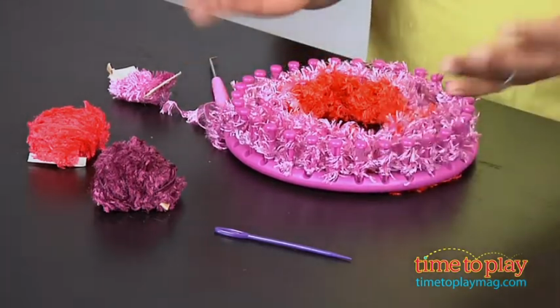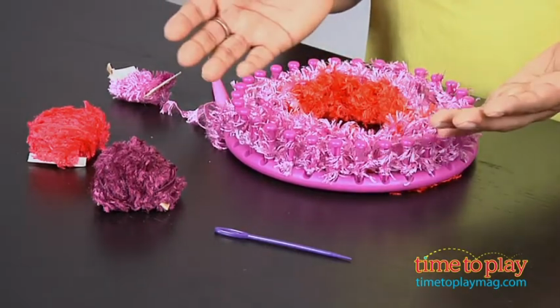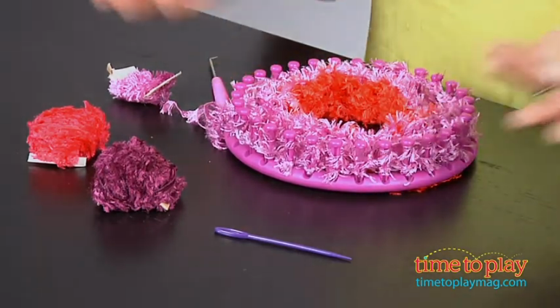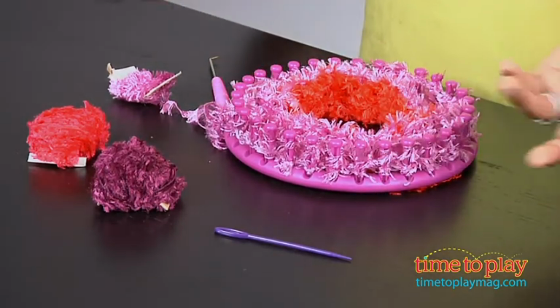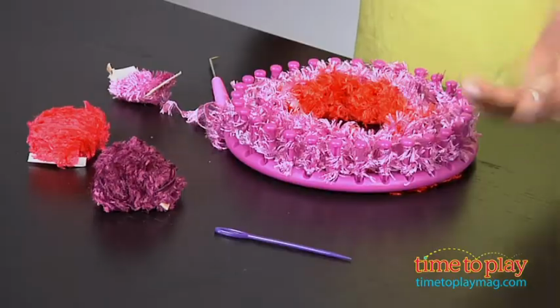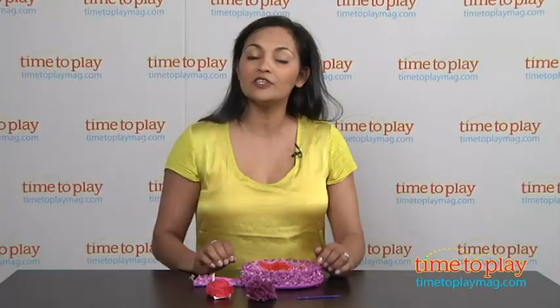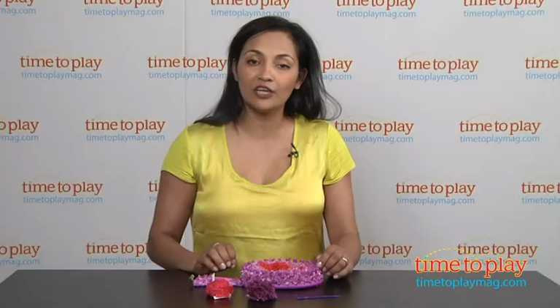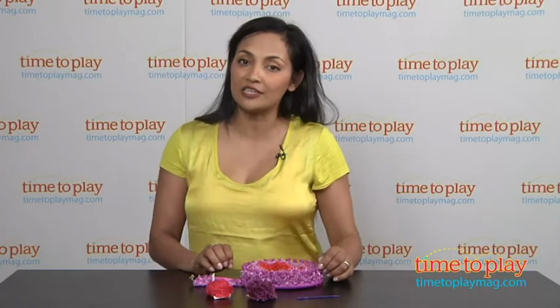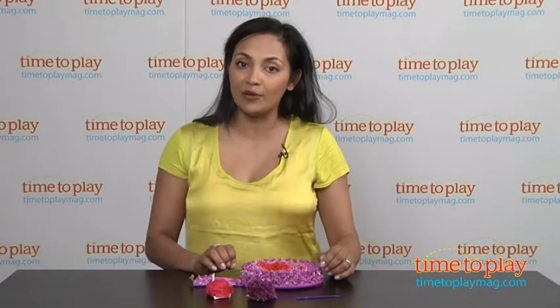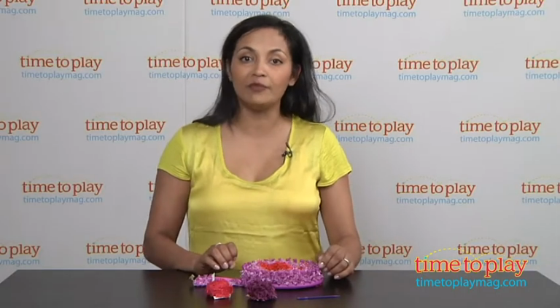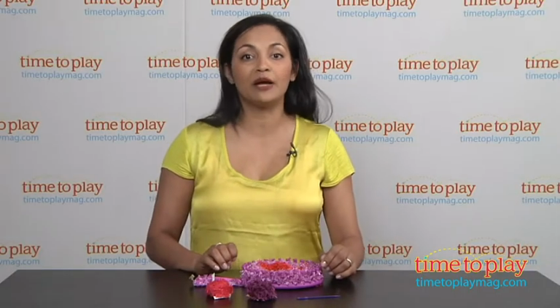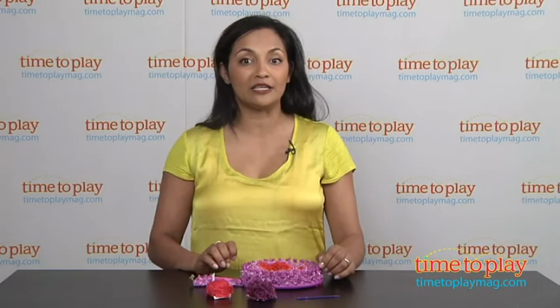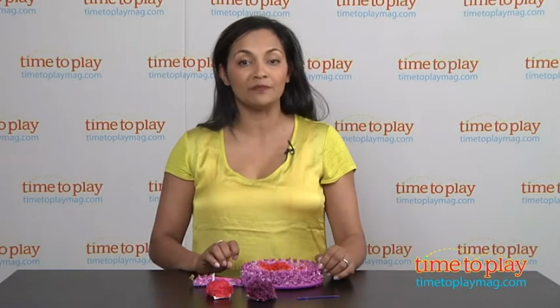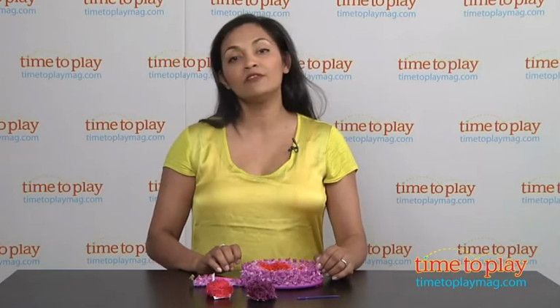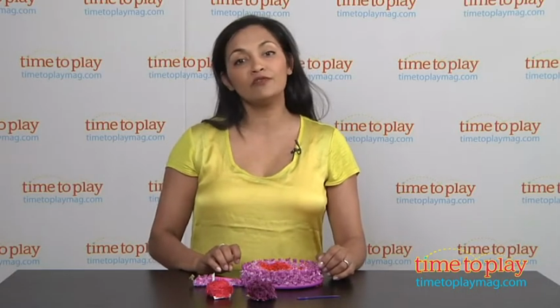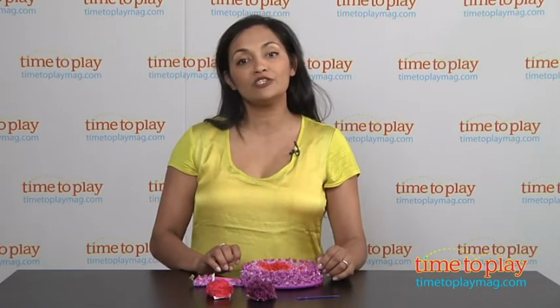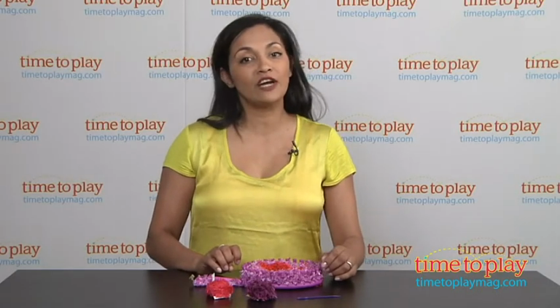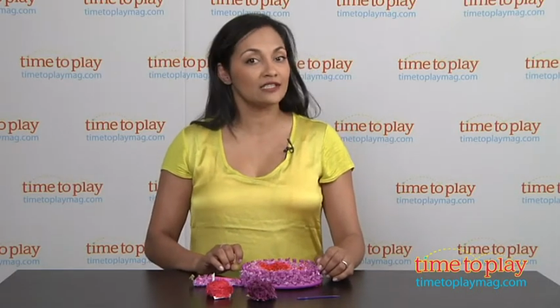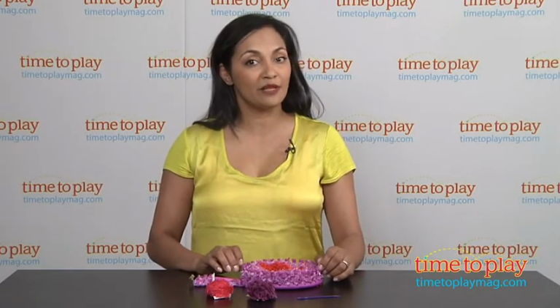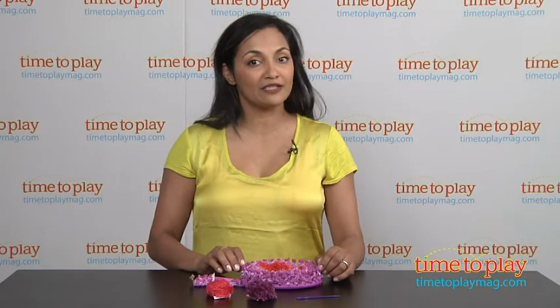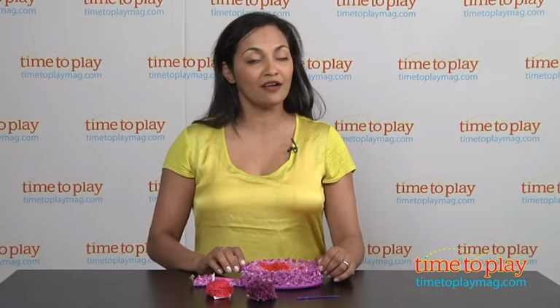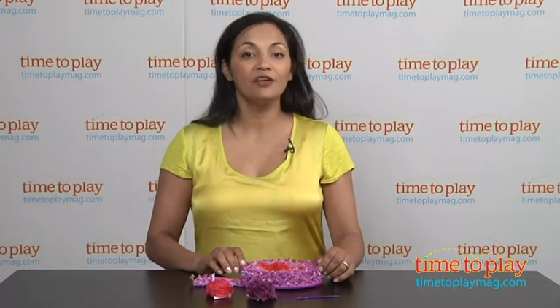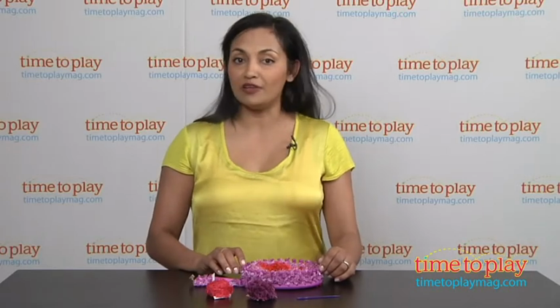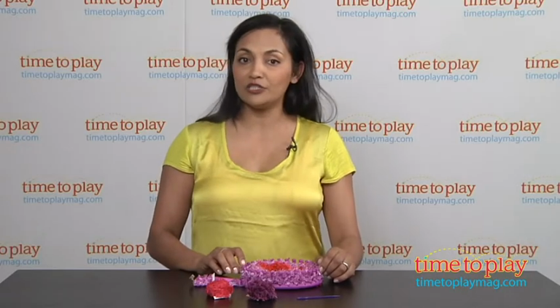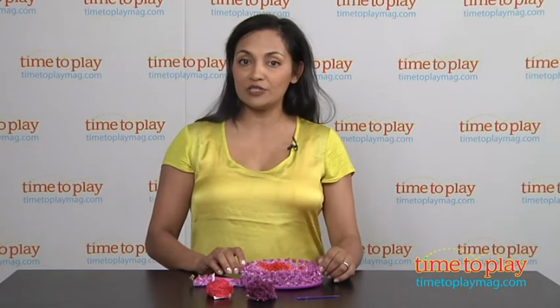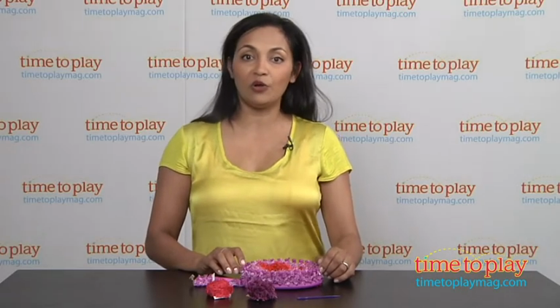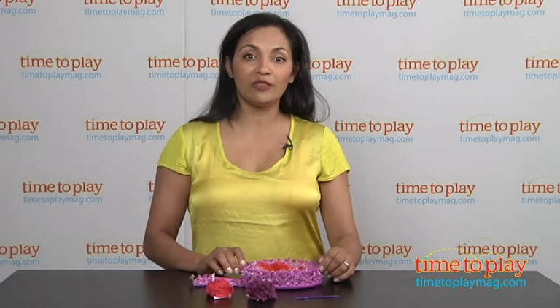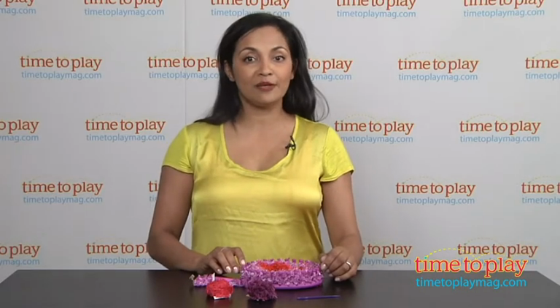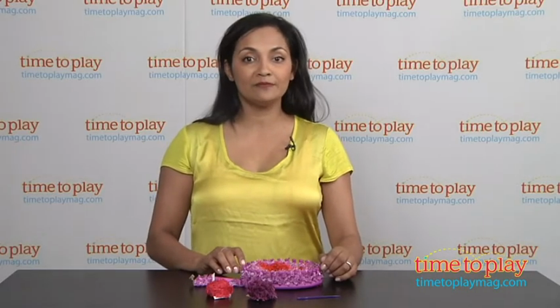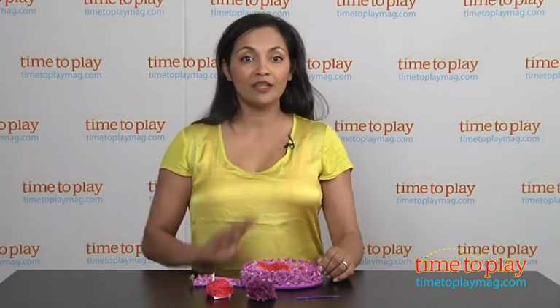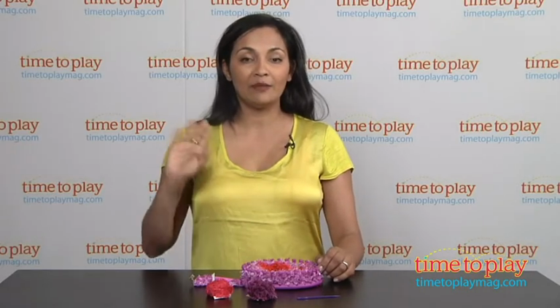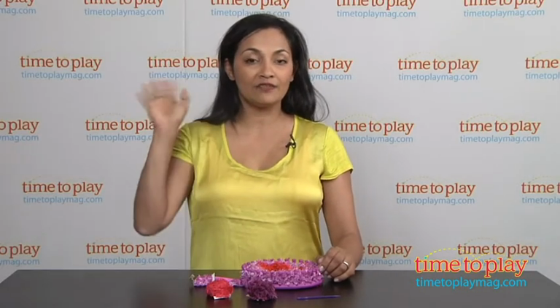To wash your beanie, simply cold wash. This is for ages 6 and above, made by PlaySmart. For more information, find us at TimeToPlayMag.com, your number one source for all things play. Happy crafting!